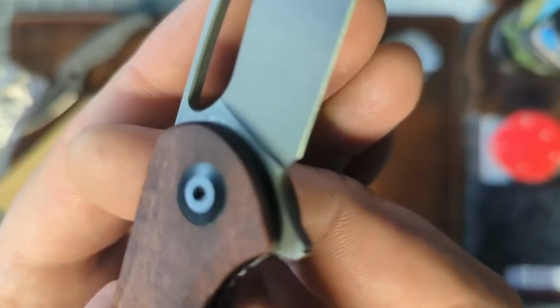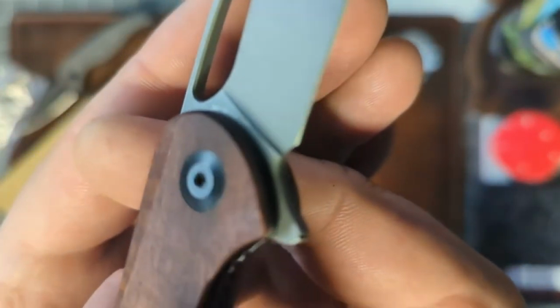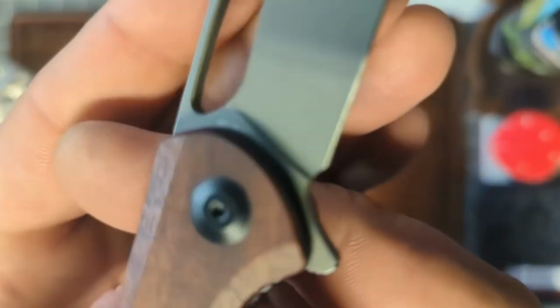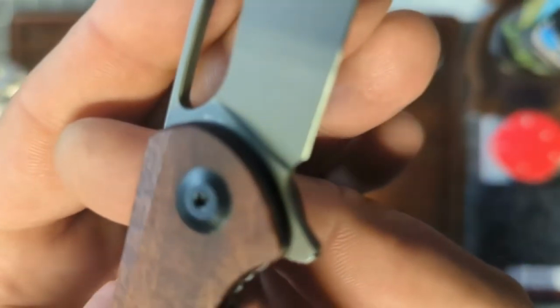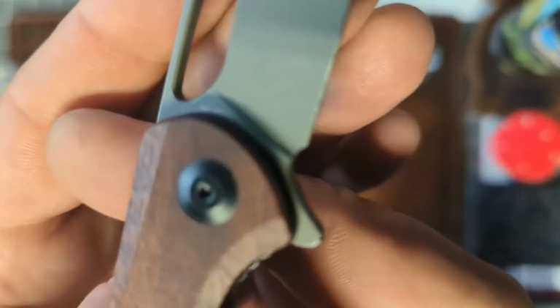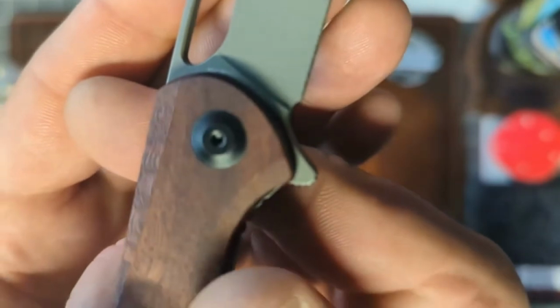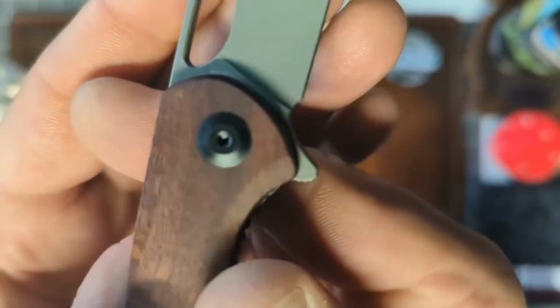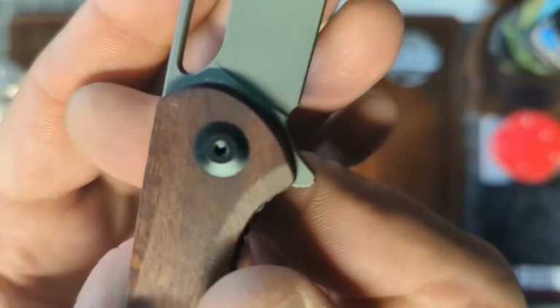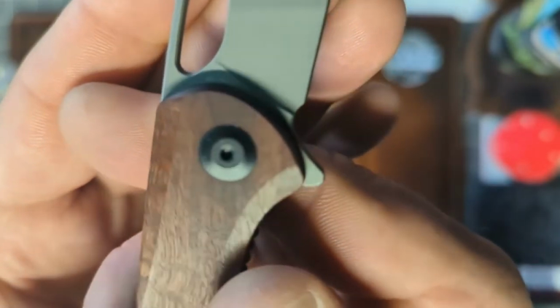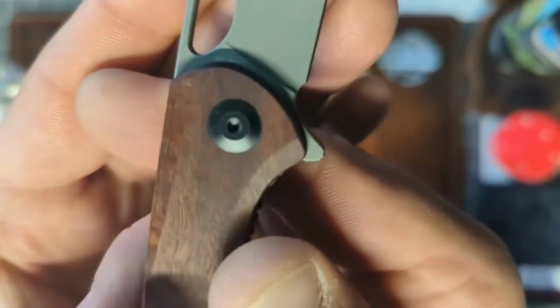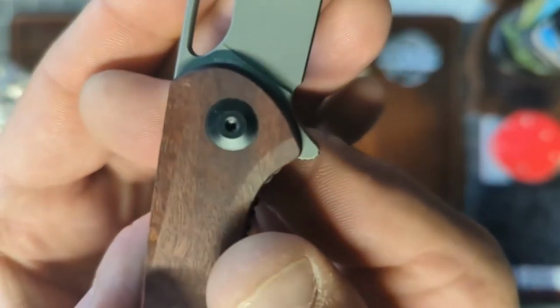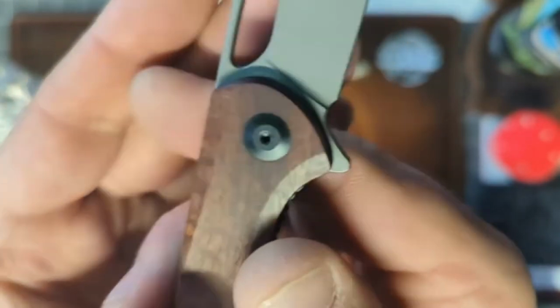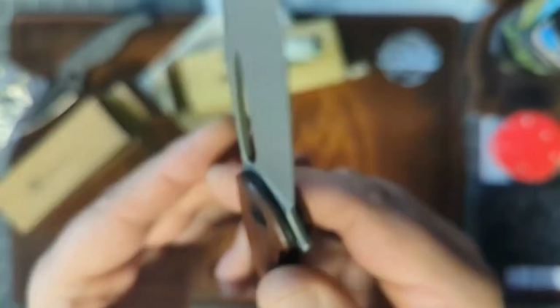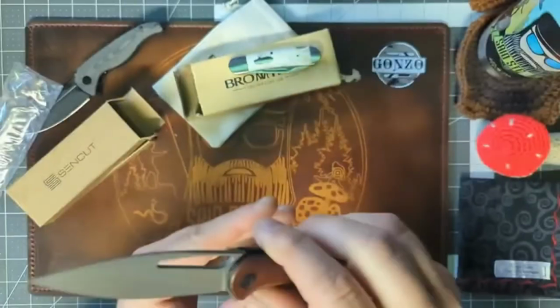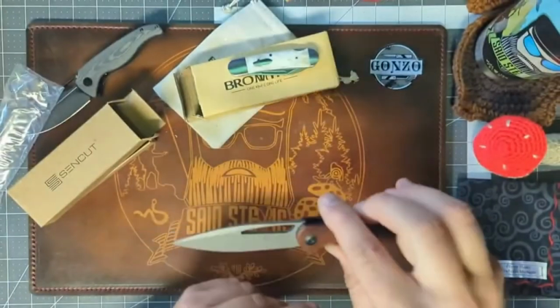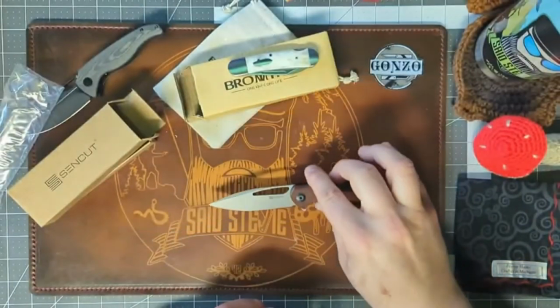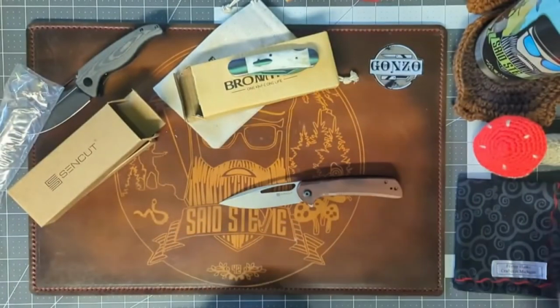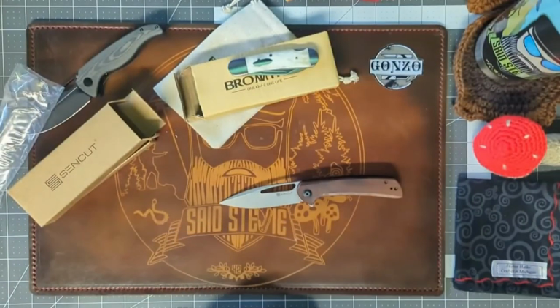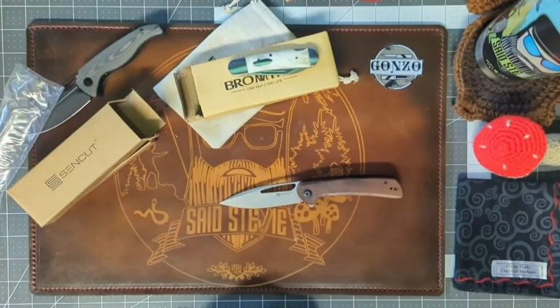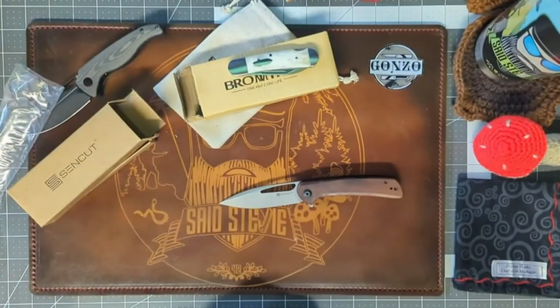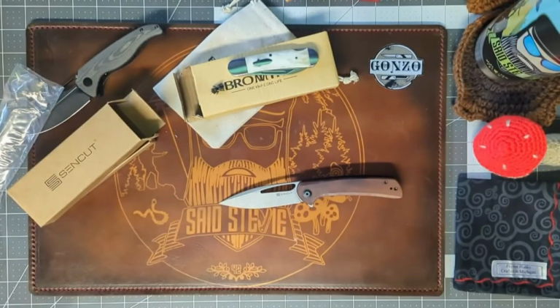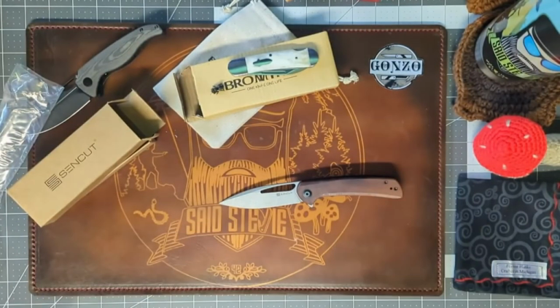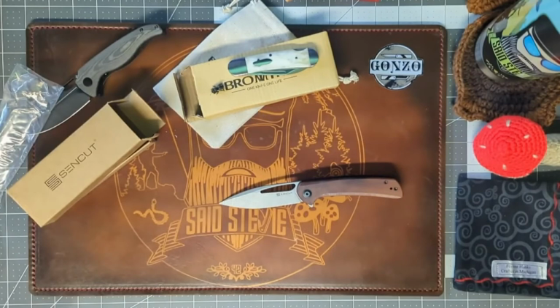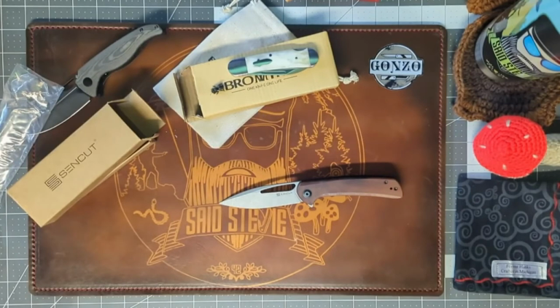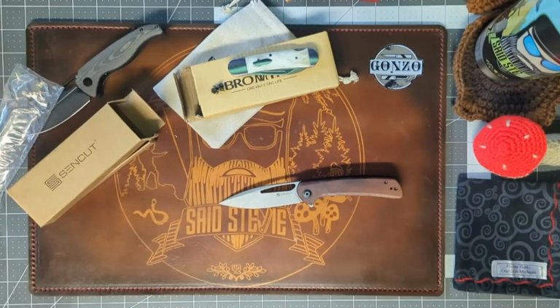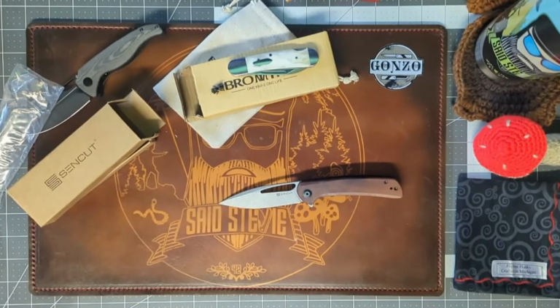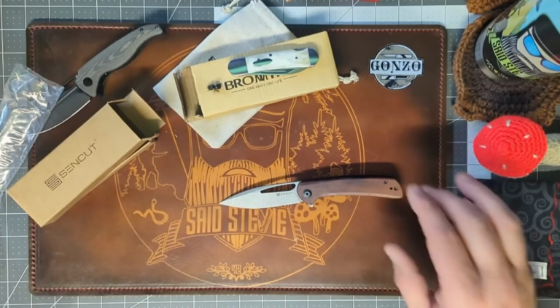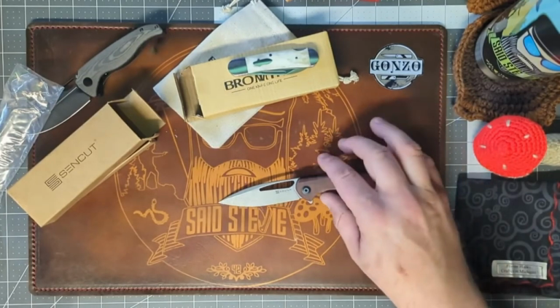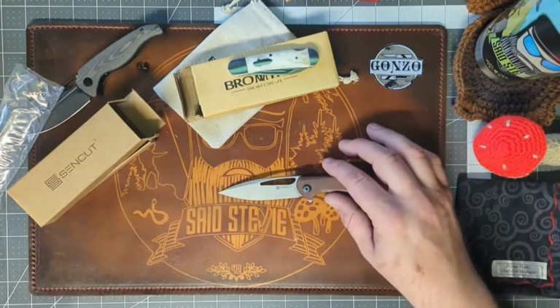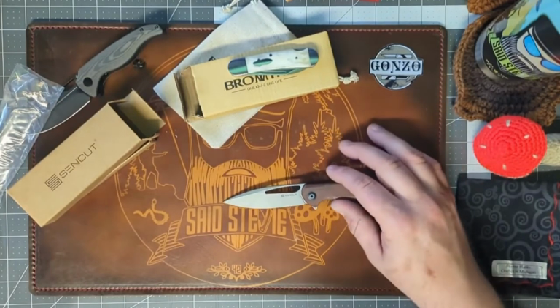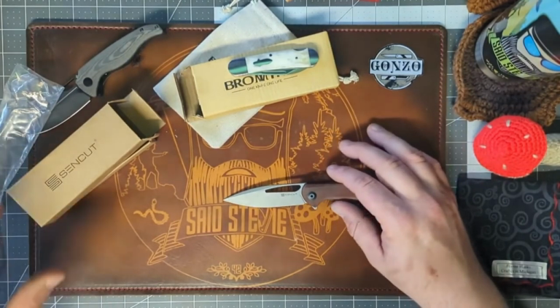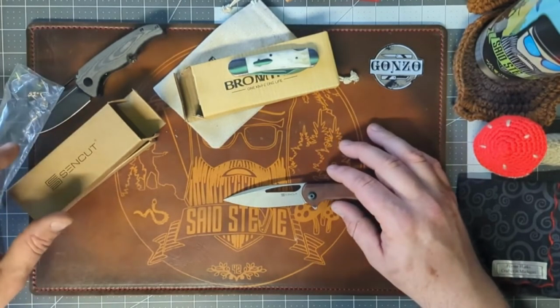I don't see the blade steel marking at first, but there it is — yes, it is 9CR. Correct me if I'm wrong down in the comments.